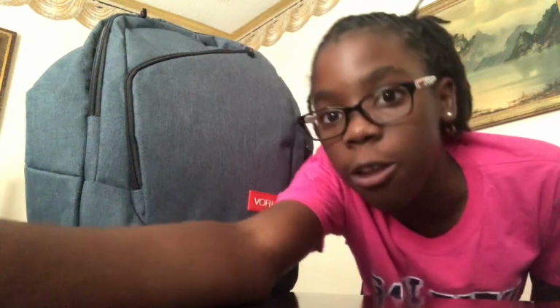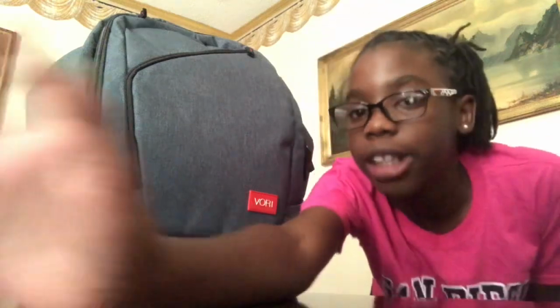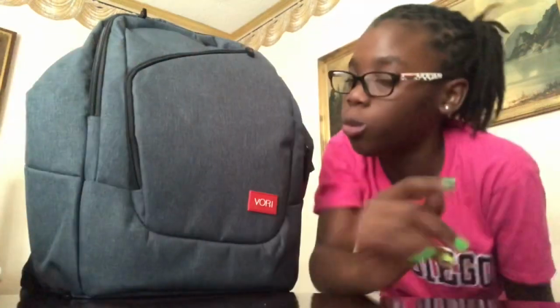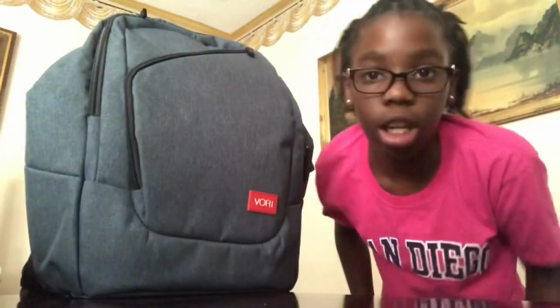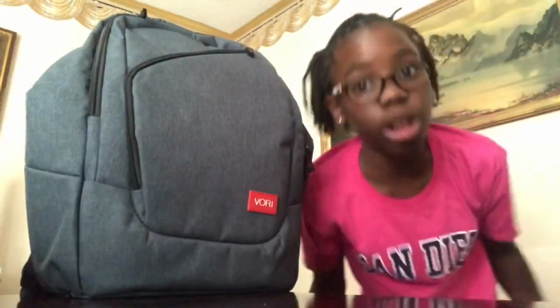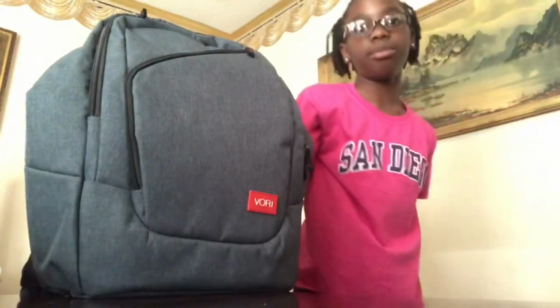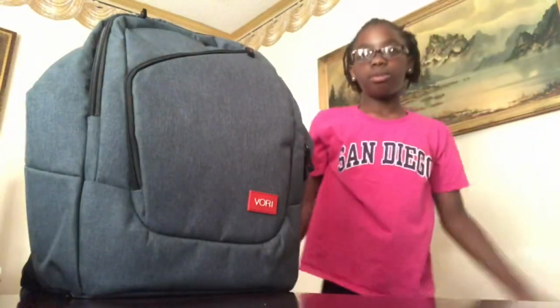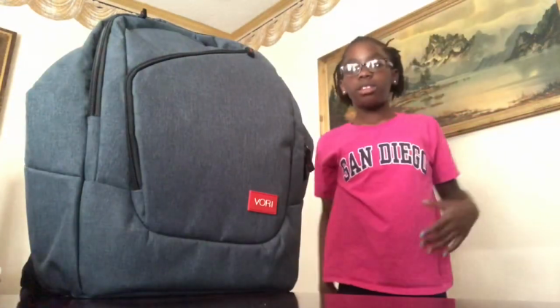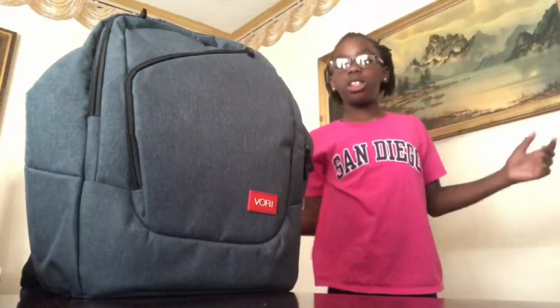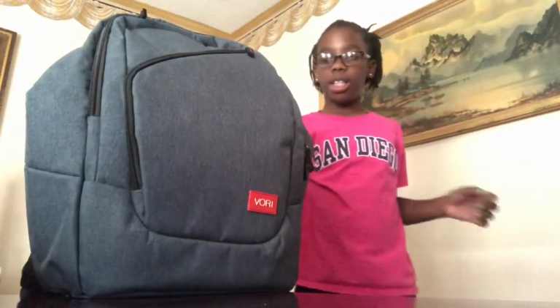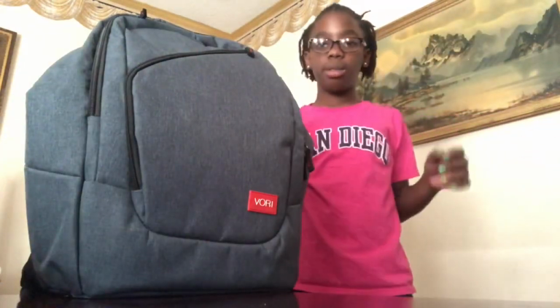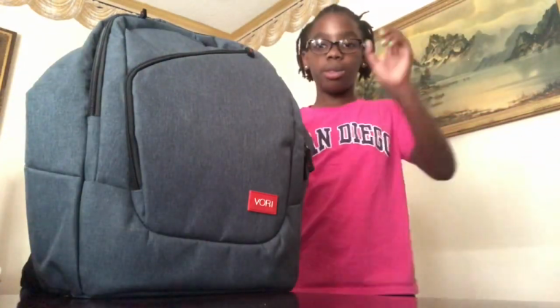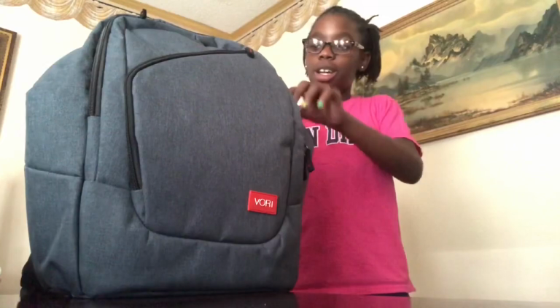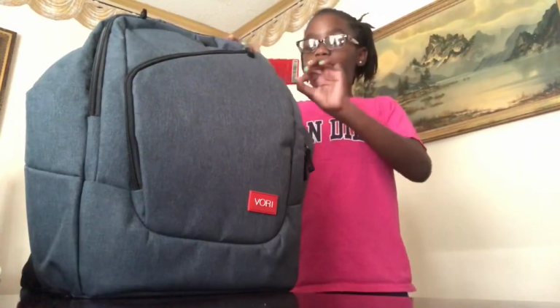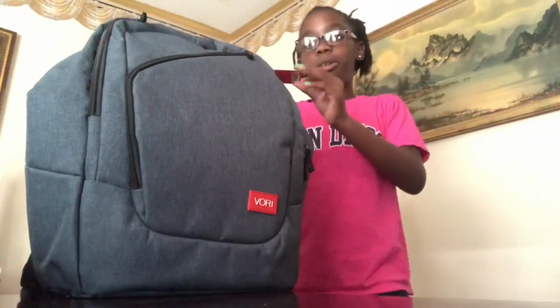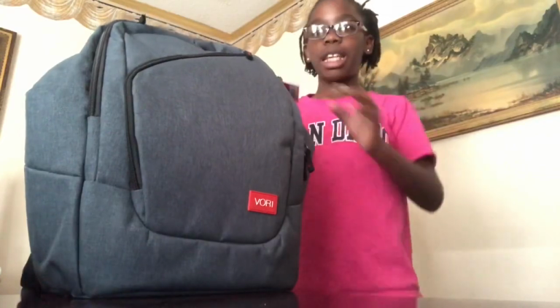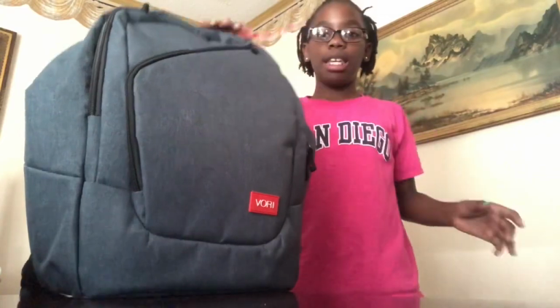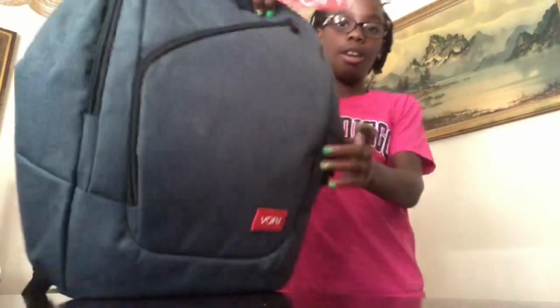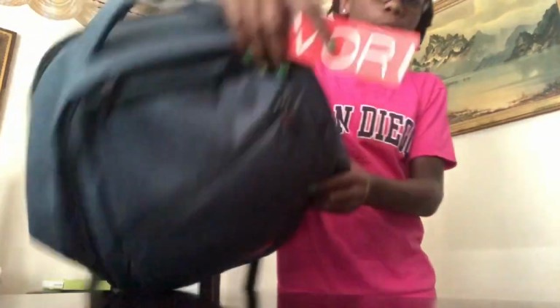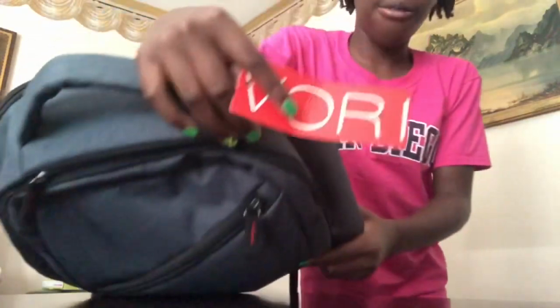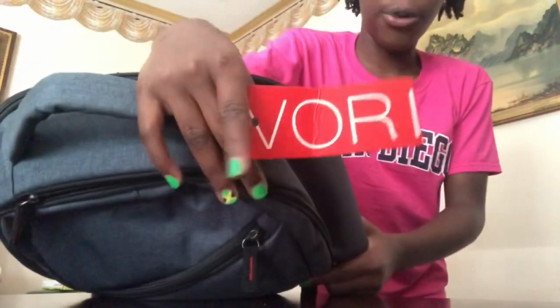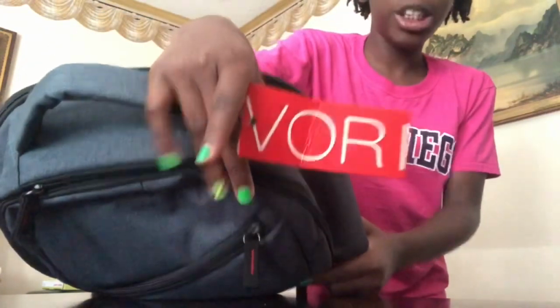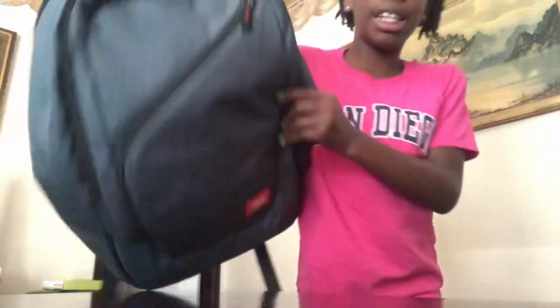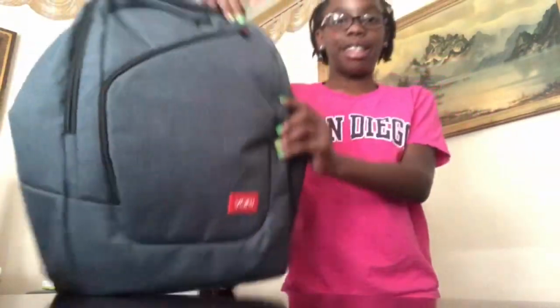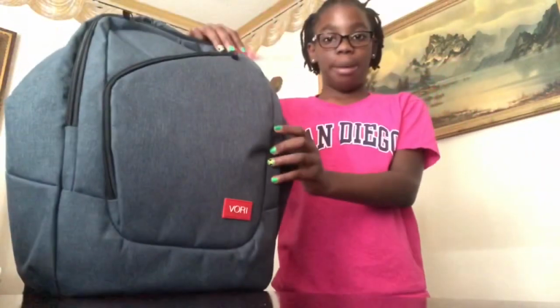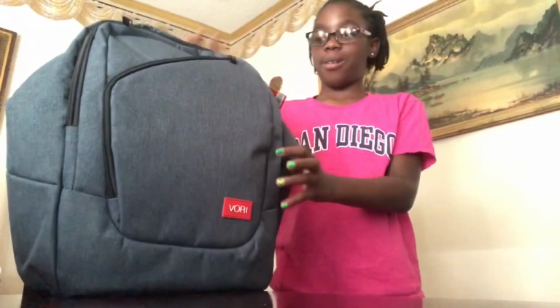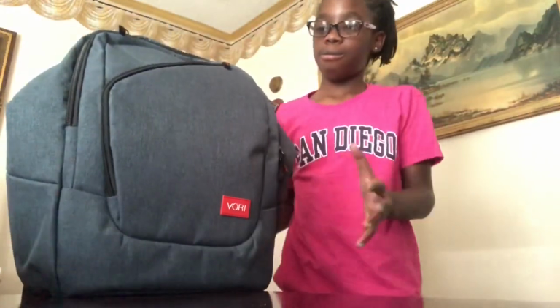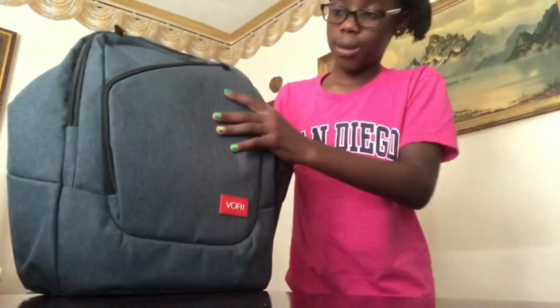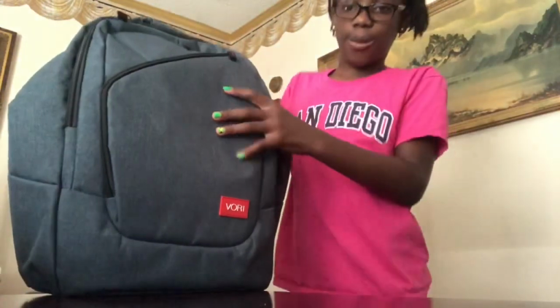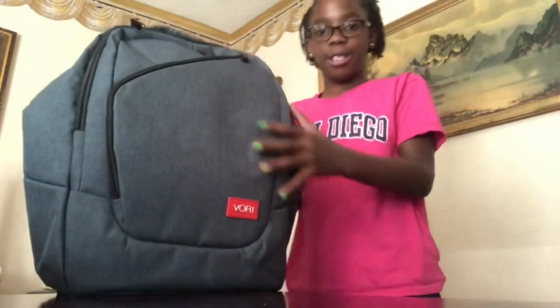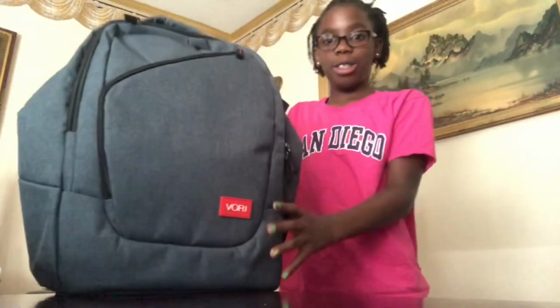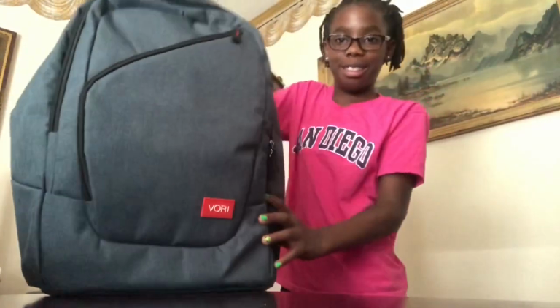Hey you guys, what's good? So today we're revealing the Vori gaming backpack. So here it is.